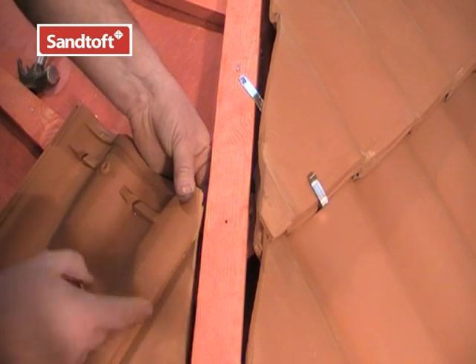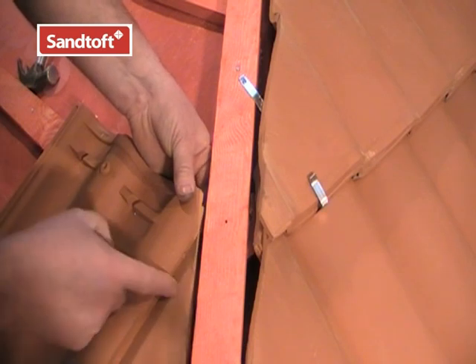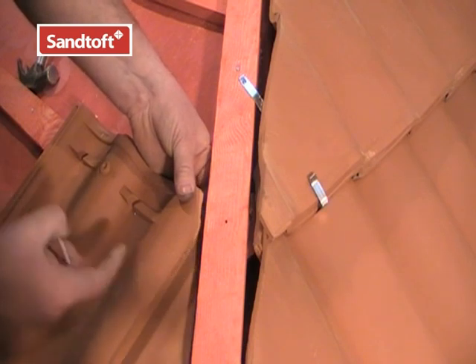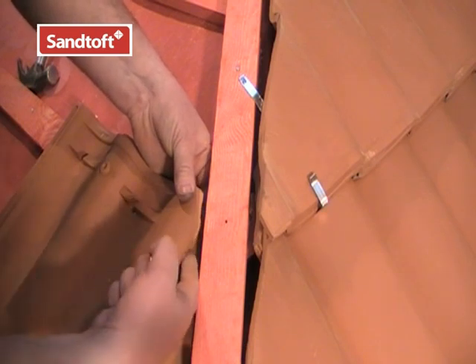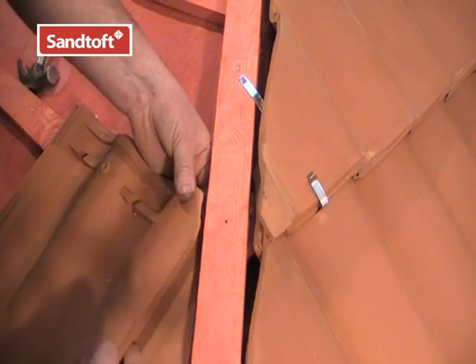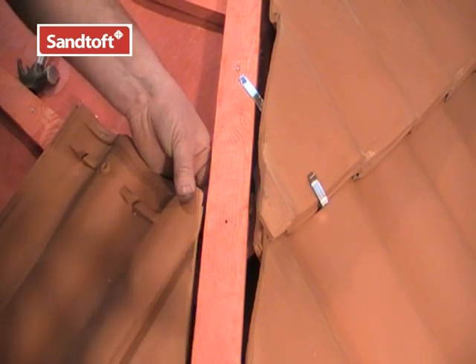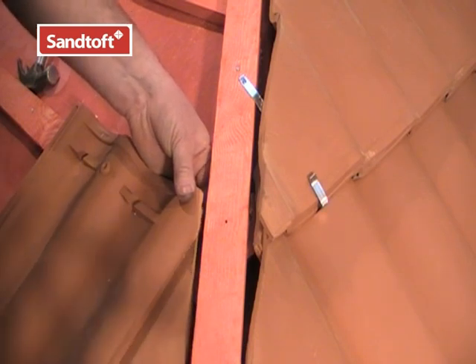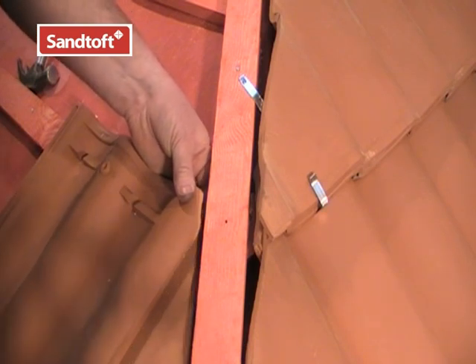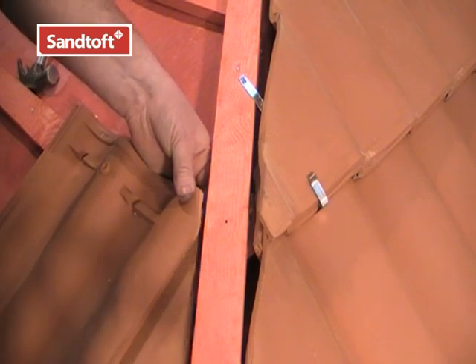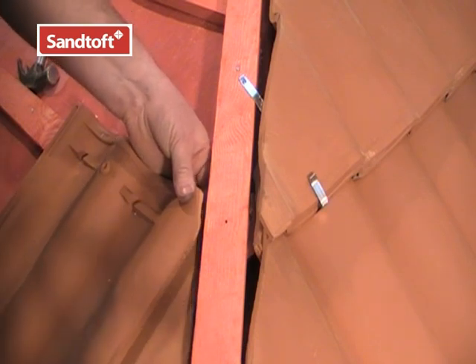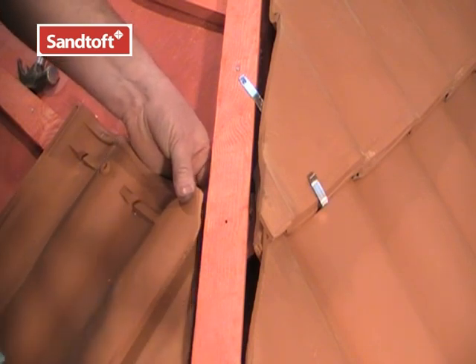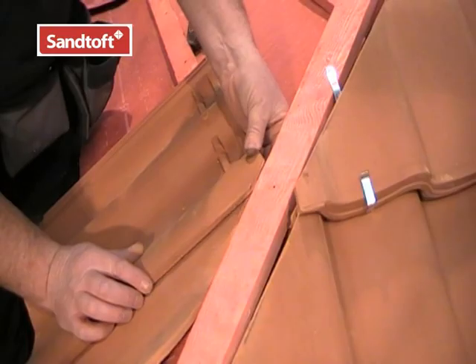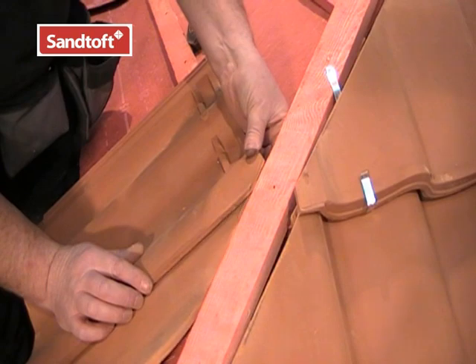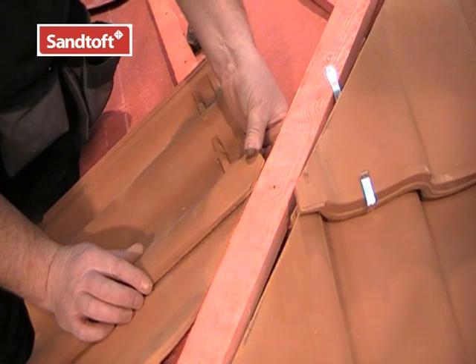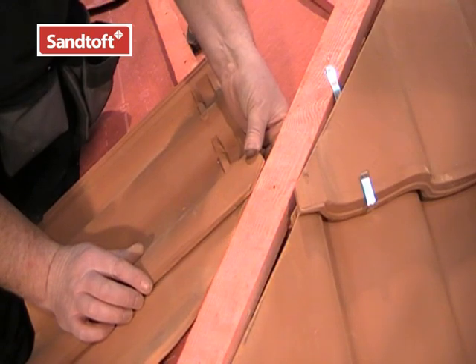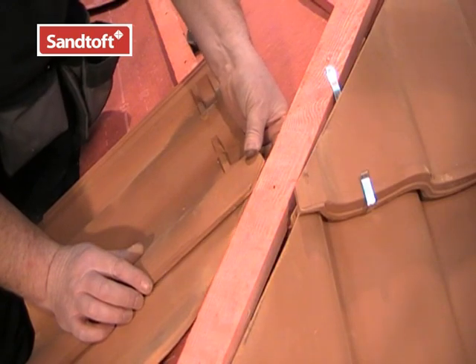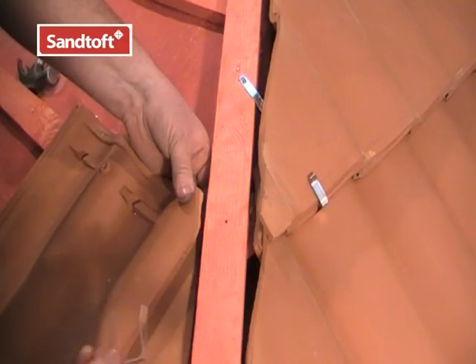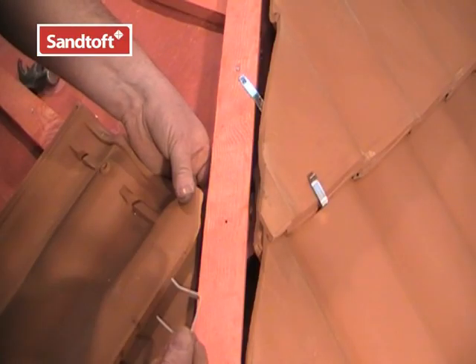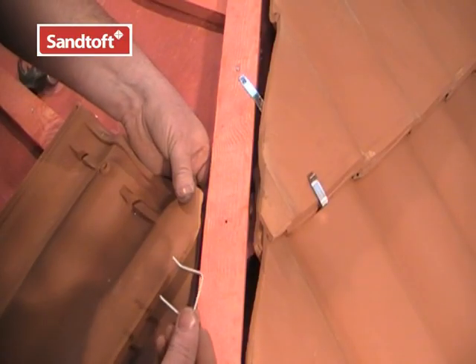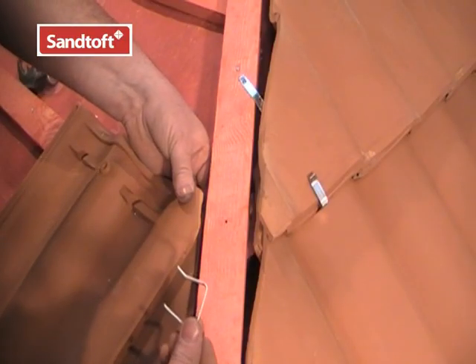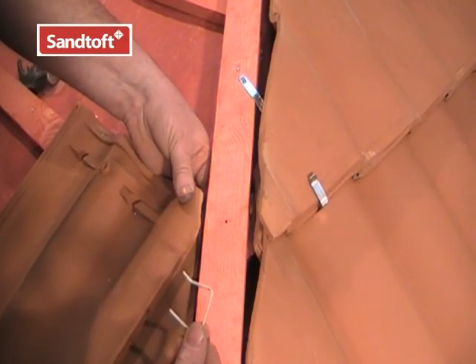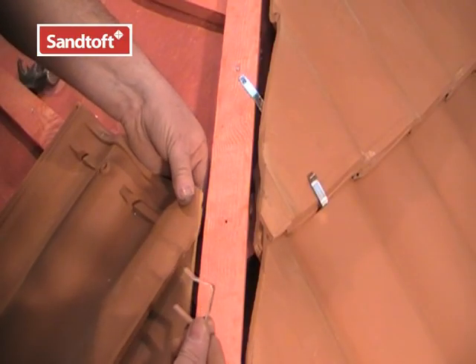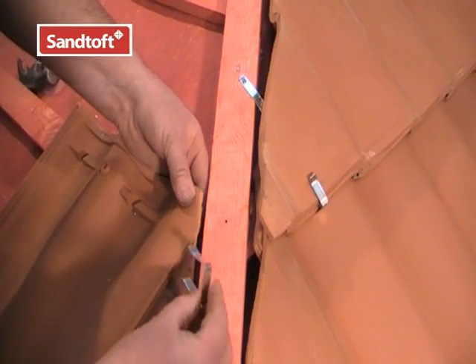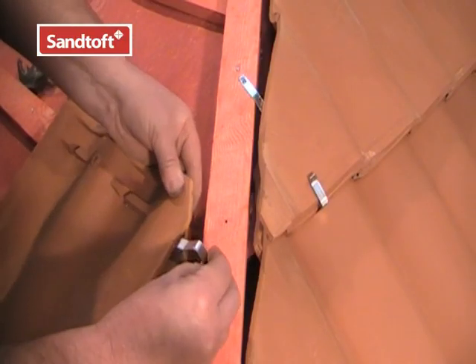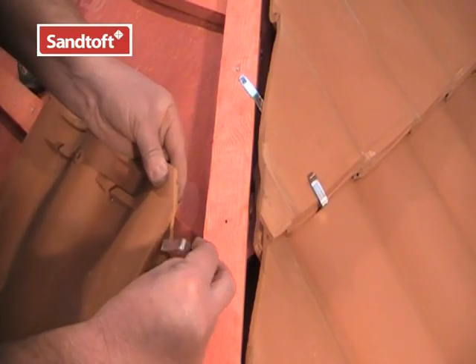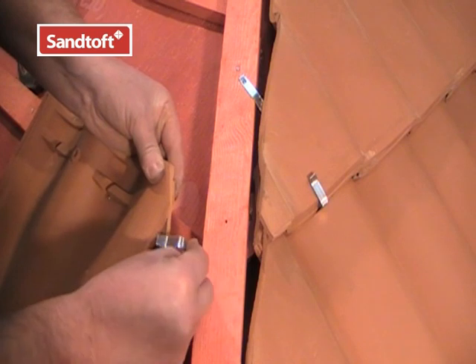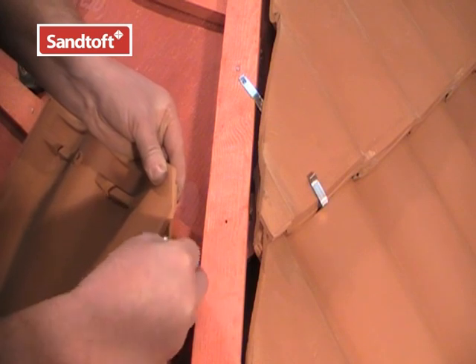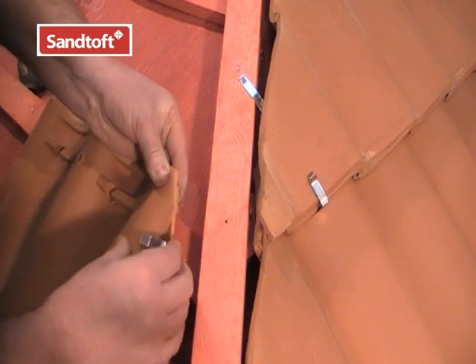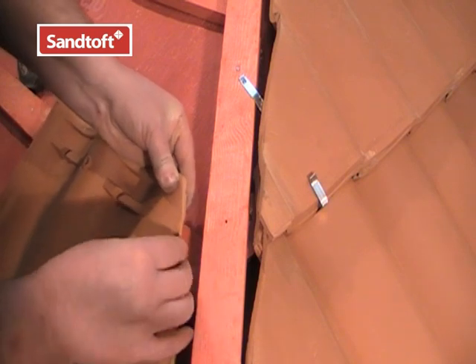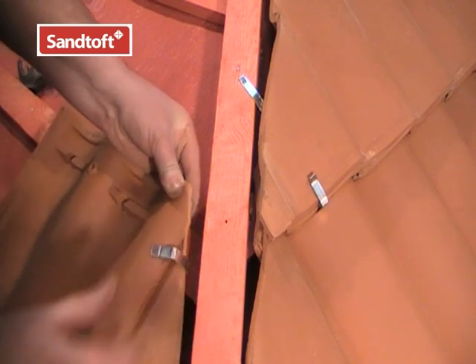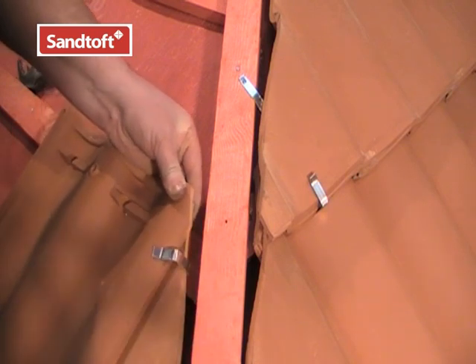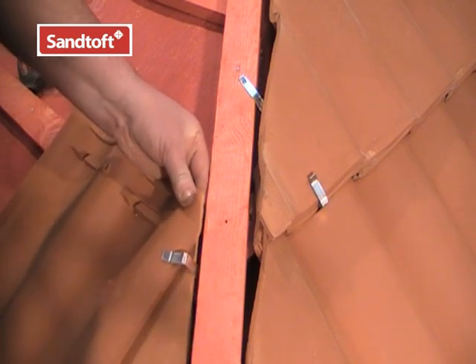If the cut tiles on the left hand side of the hip don't reach the batten they will drop down. So we use the top clip to secure the top of the tile to its neighbouring tile, like this.